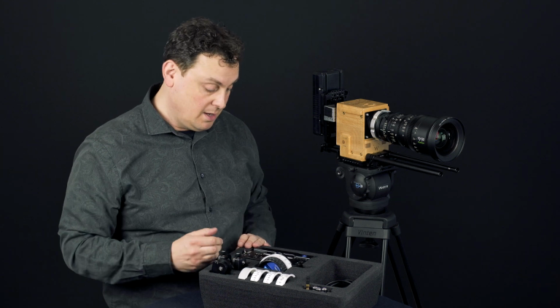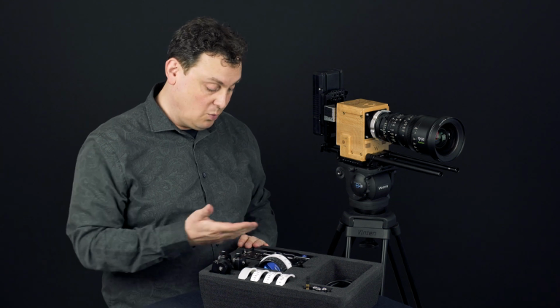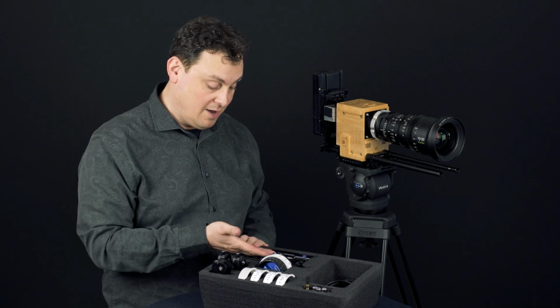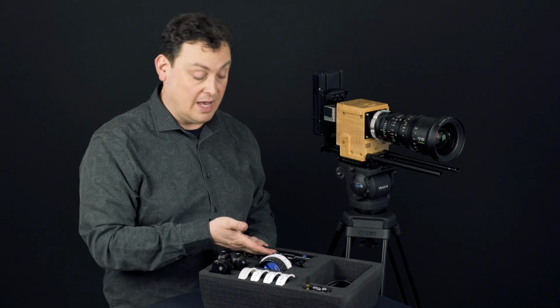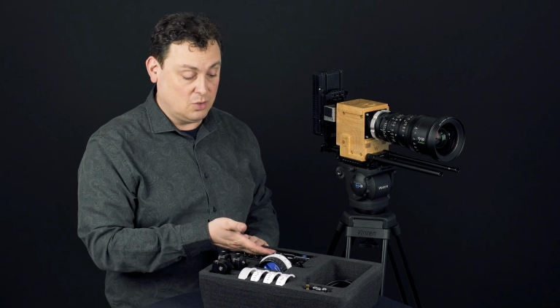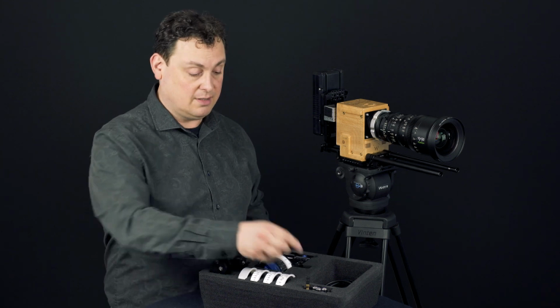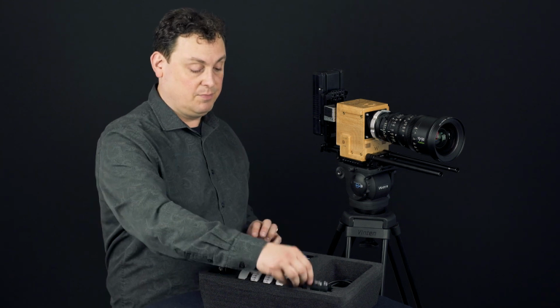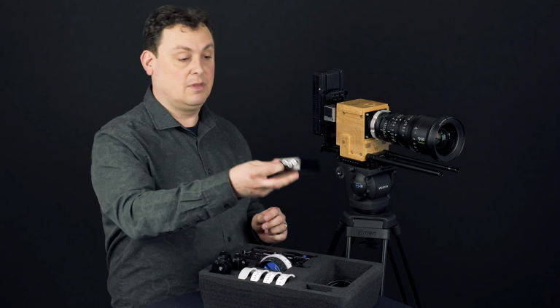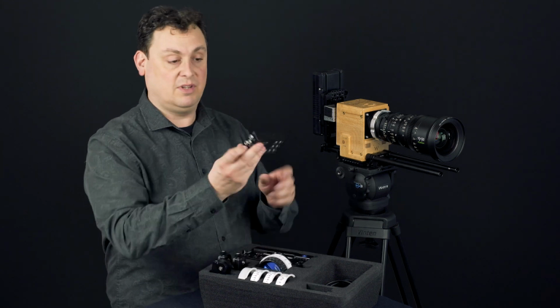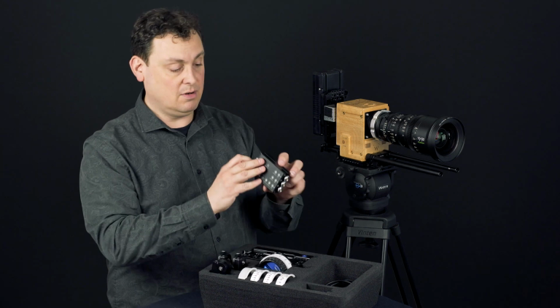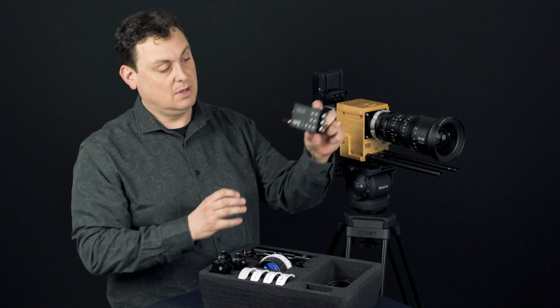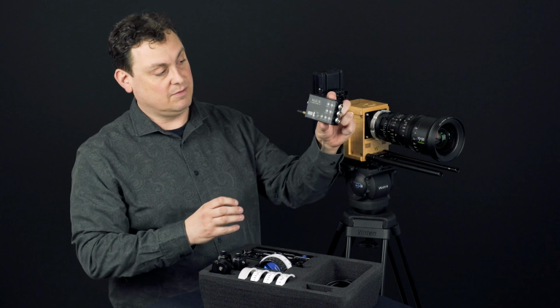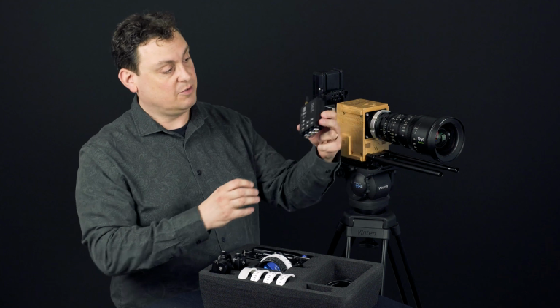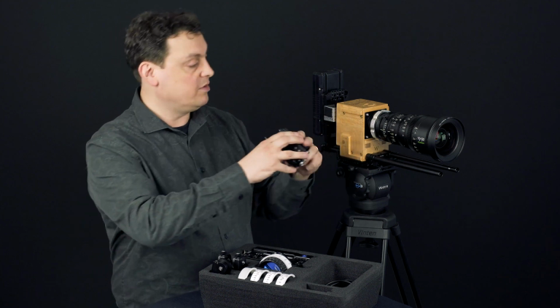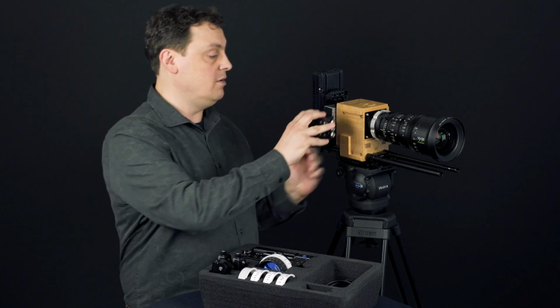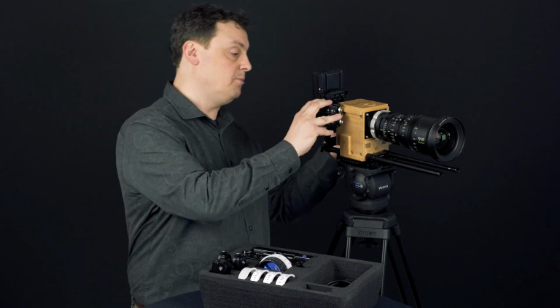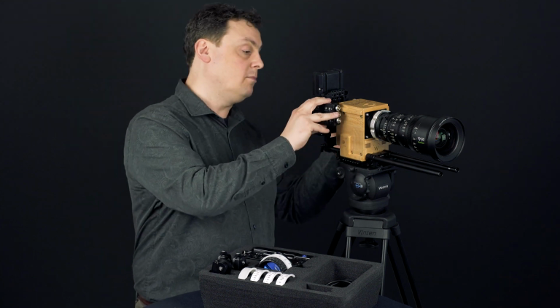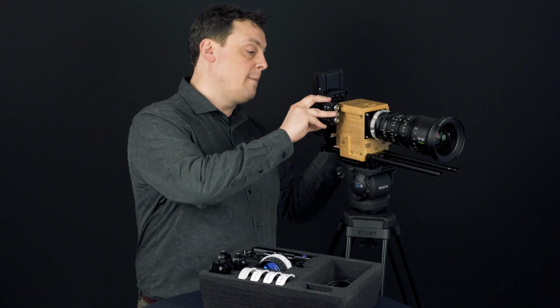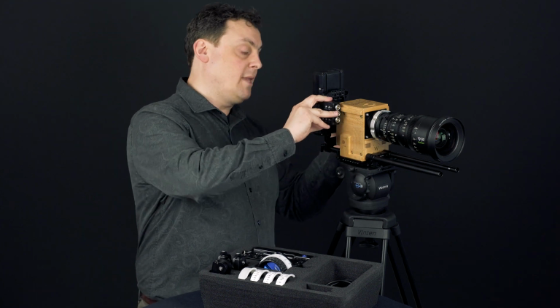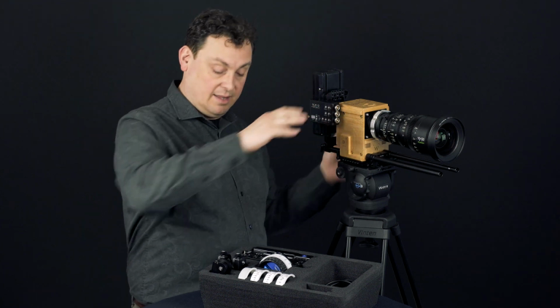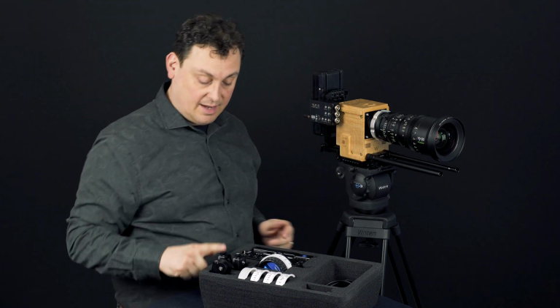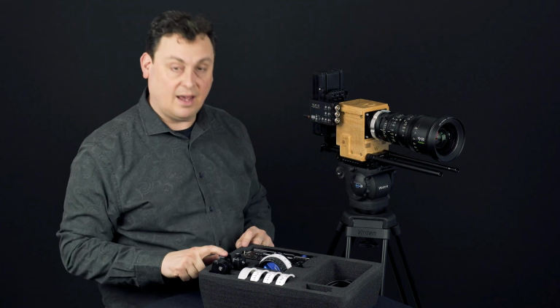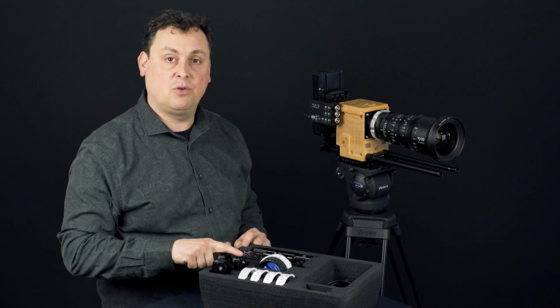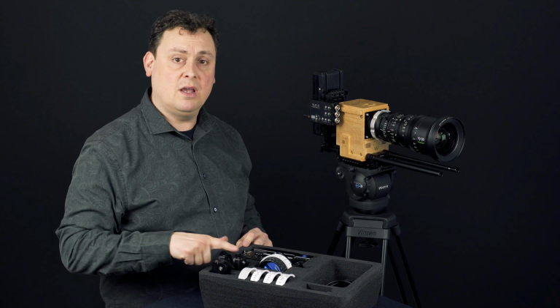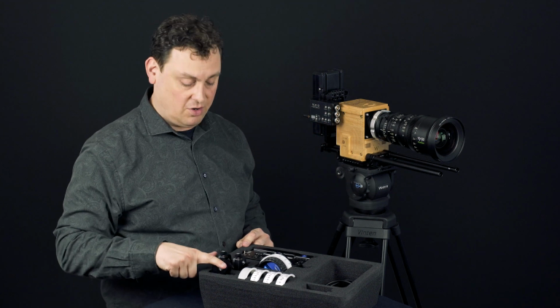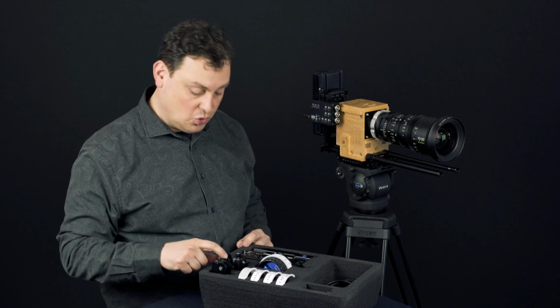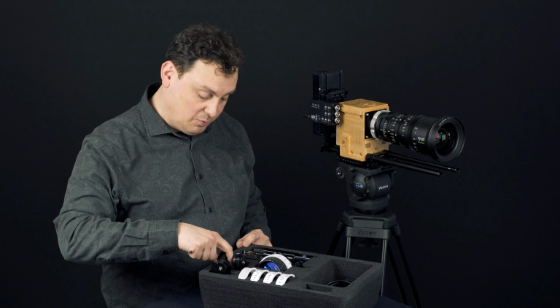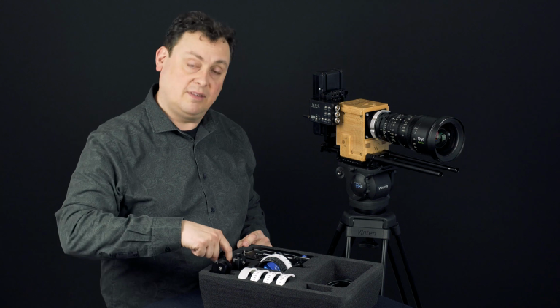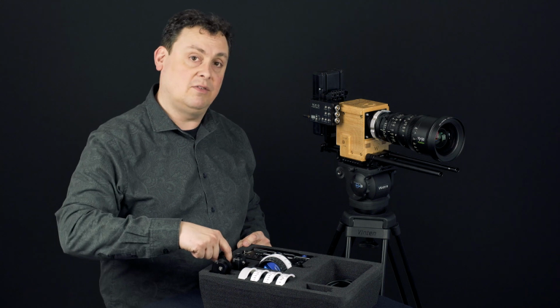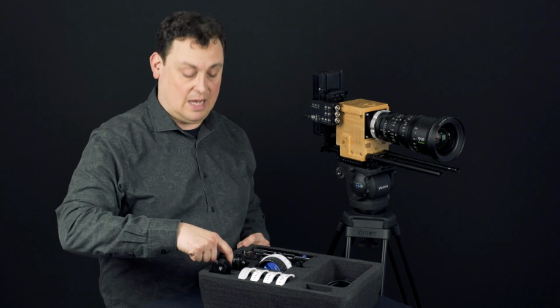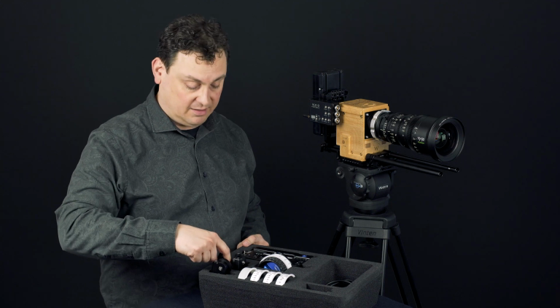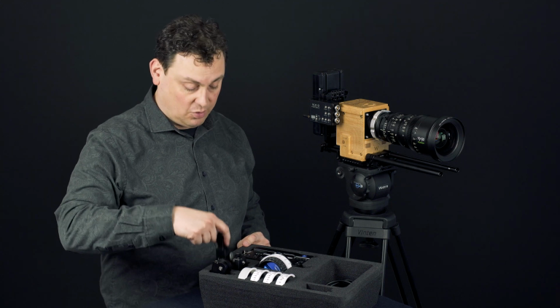Here we have the hand unit, the receiver — it's a very small receiver — and in this case I have three of our new M26V LX motors.